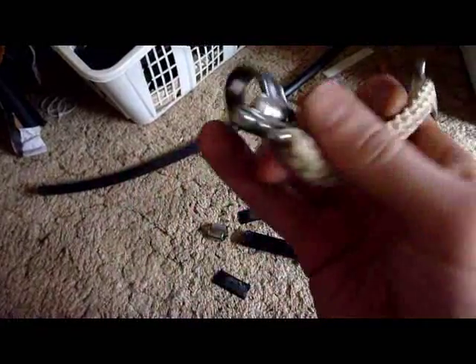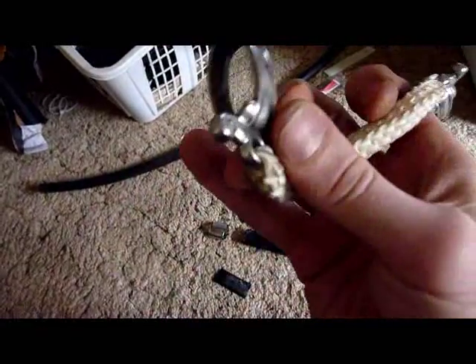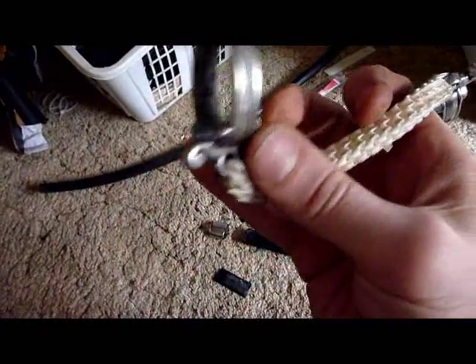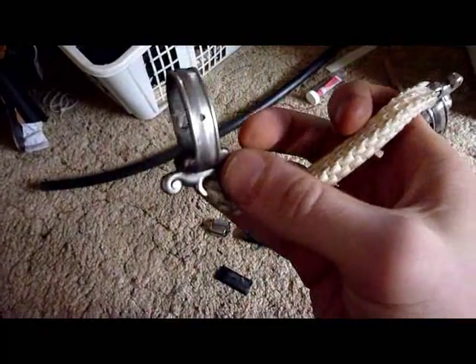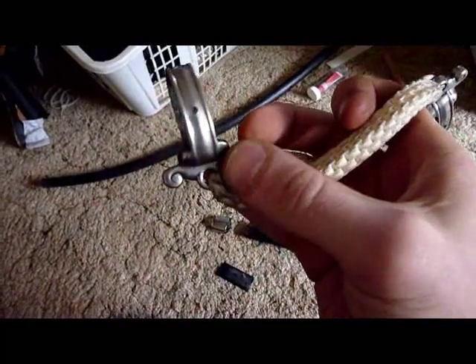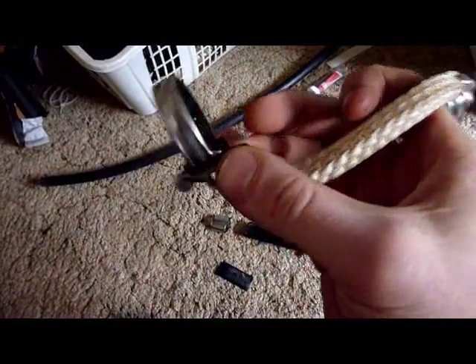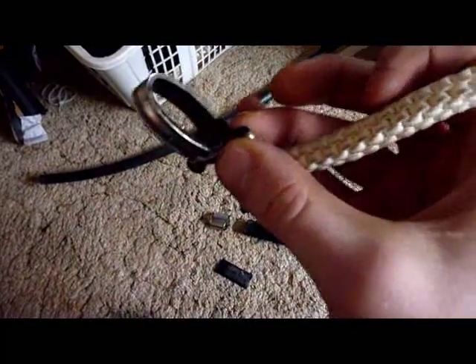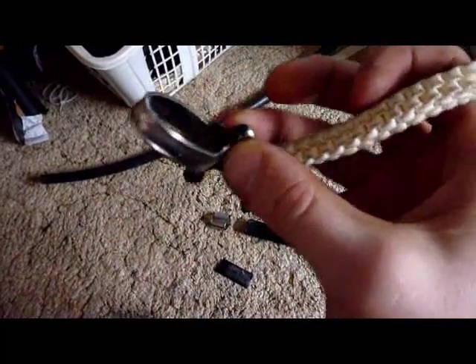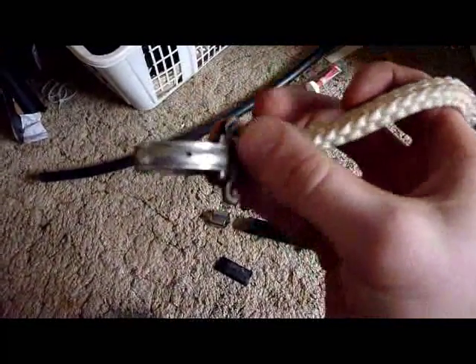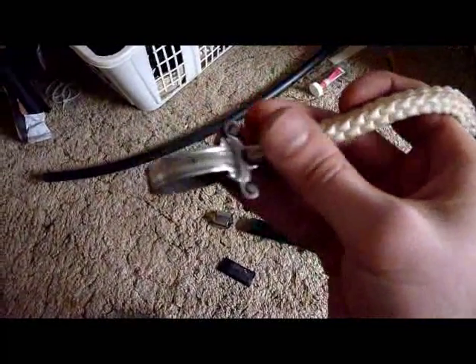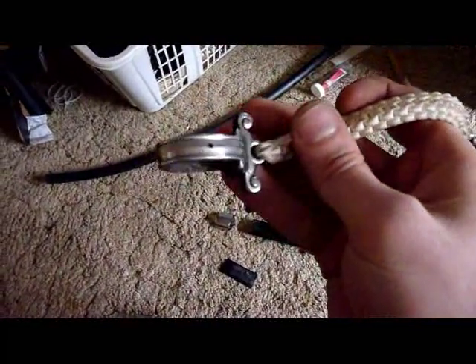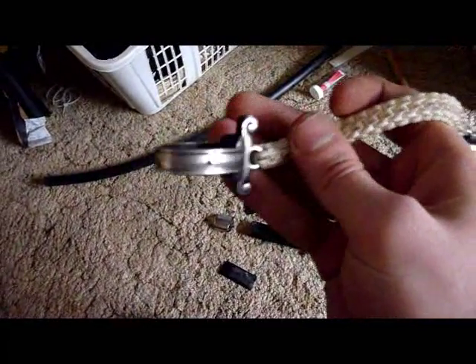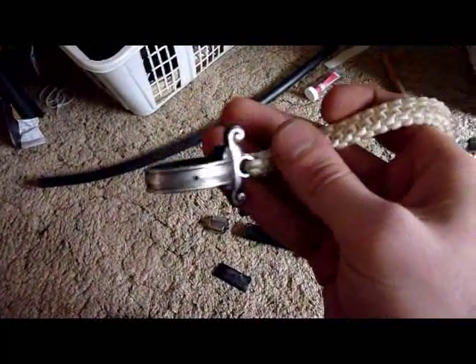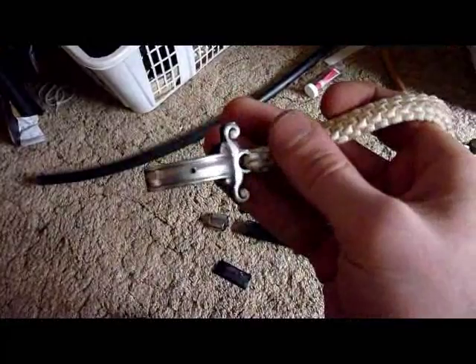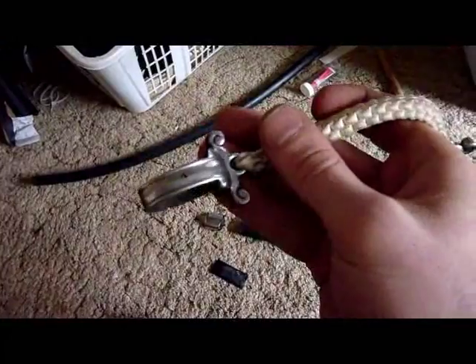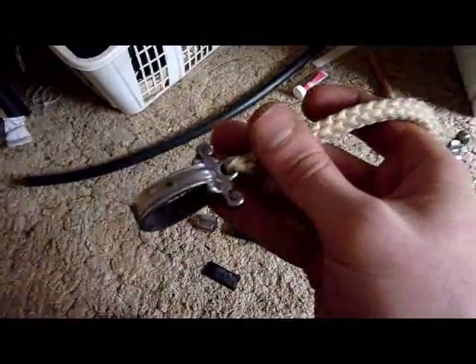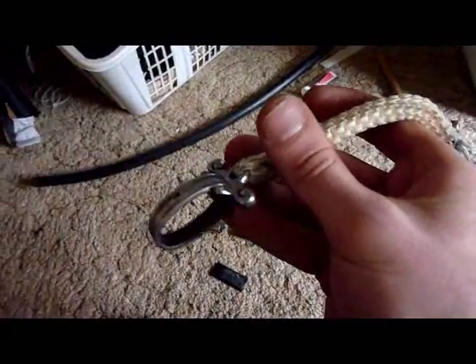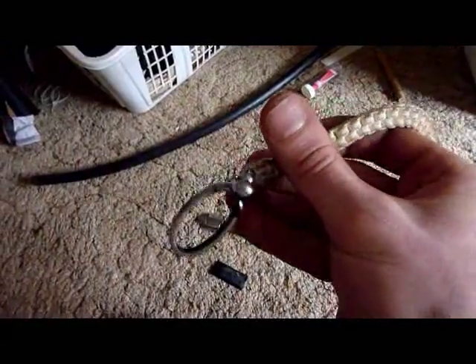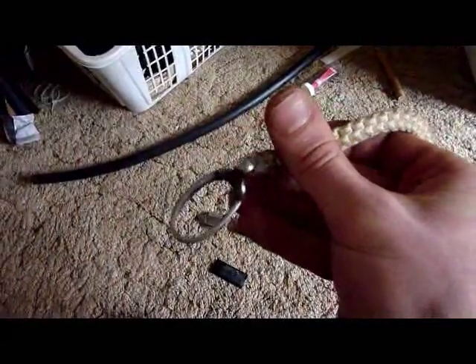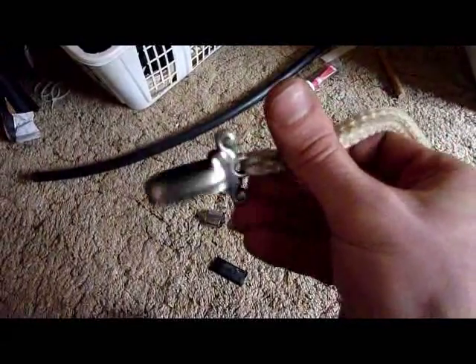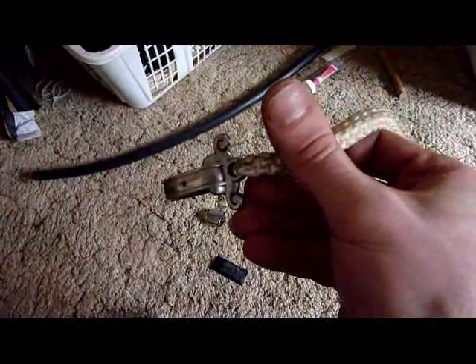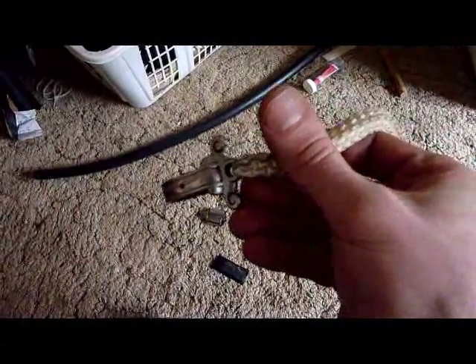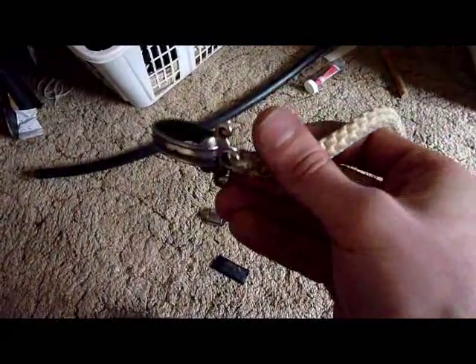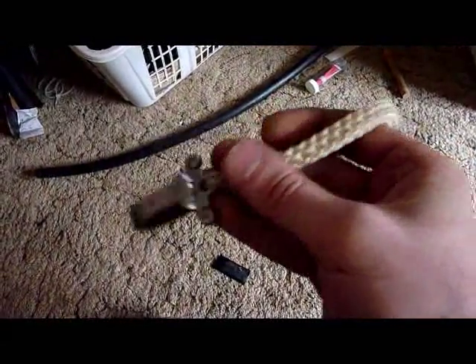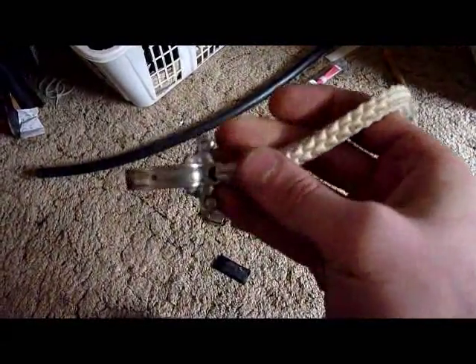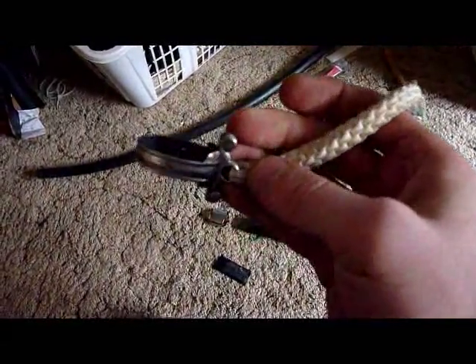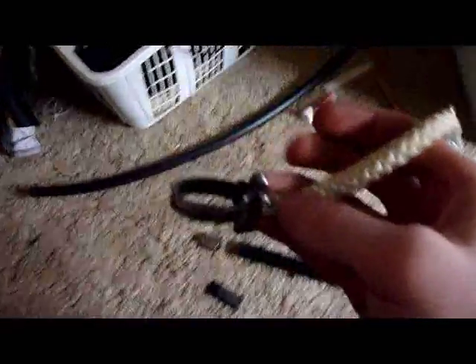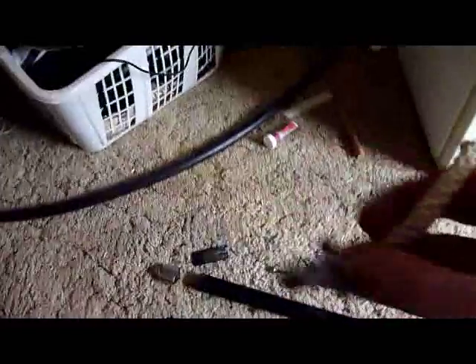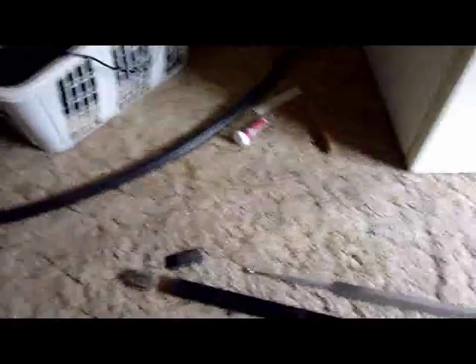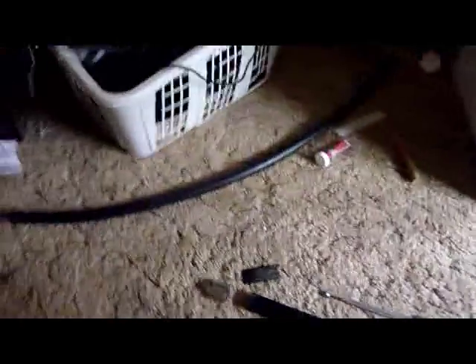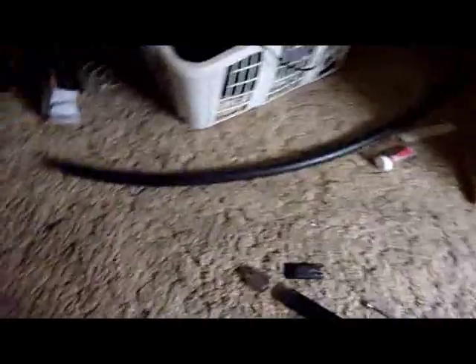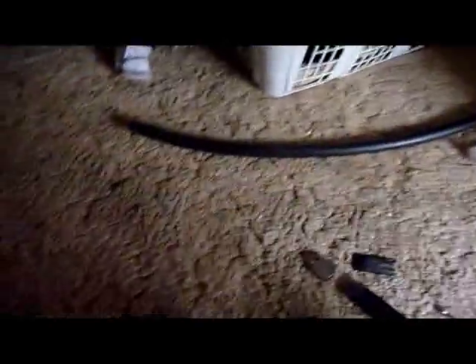I've had this sword for years and just recently got it back. A friend of mine took pretty good care of it — at least he didn't take it outside and cut vegetables with it.